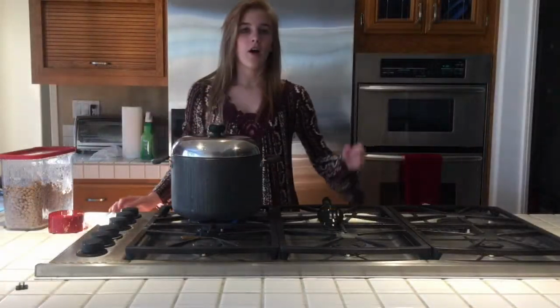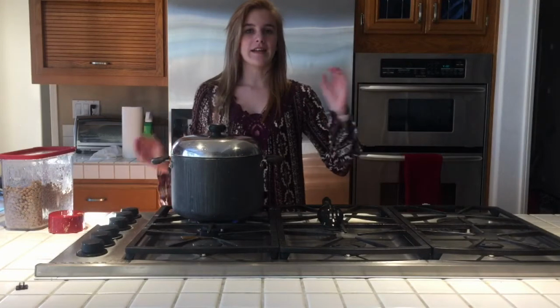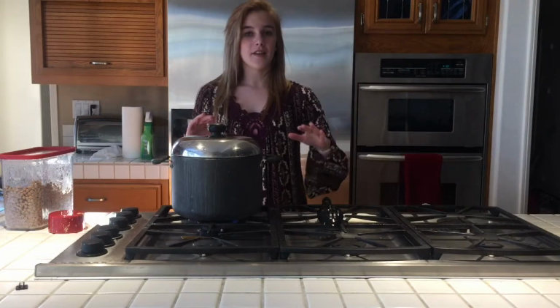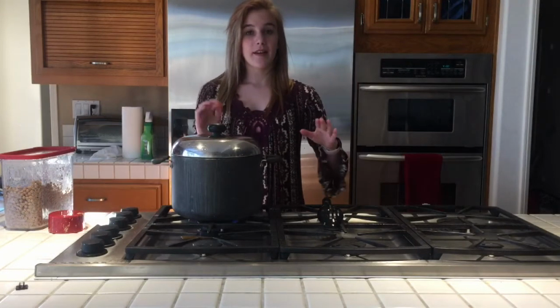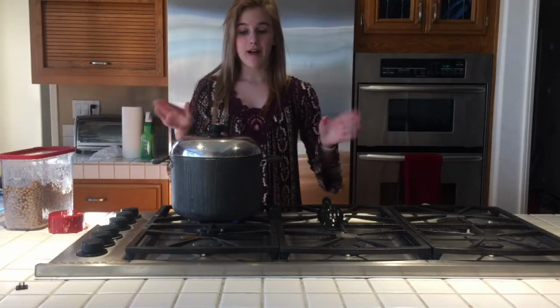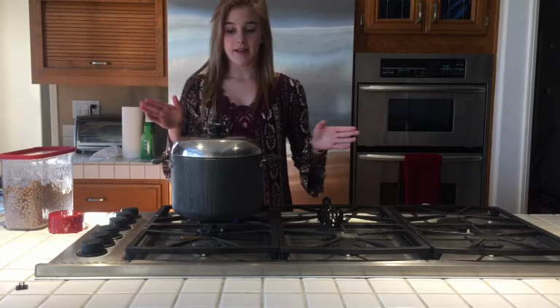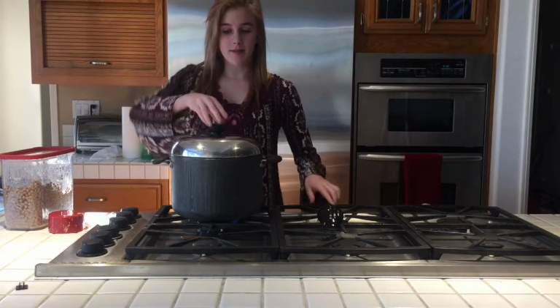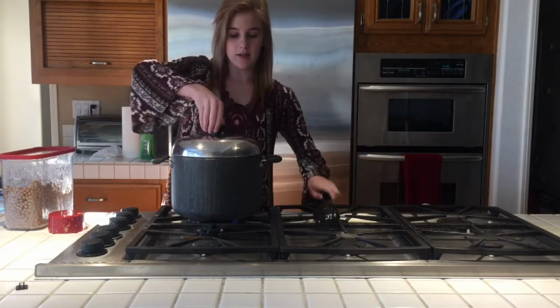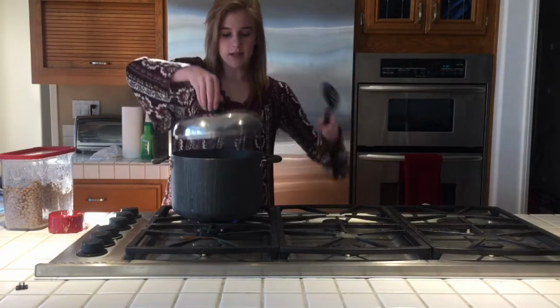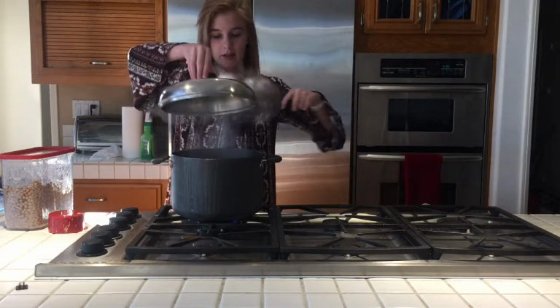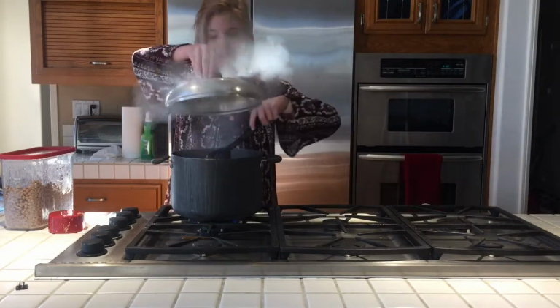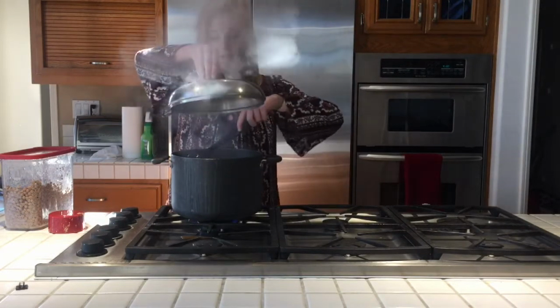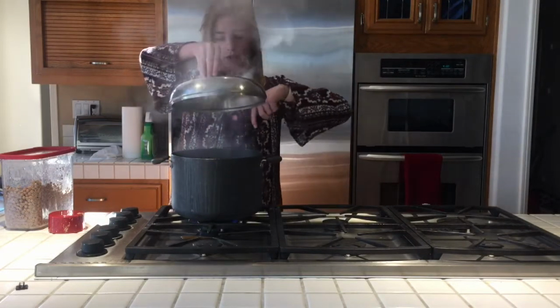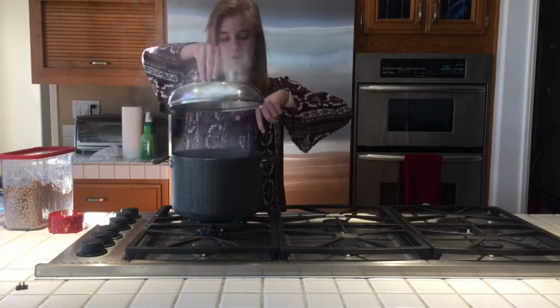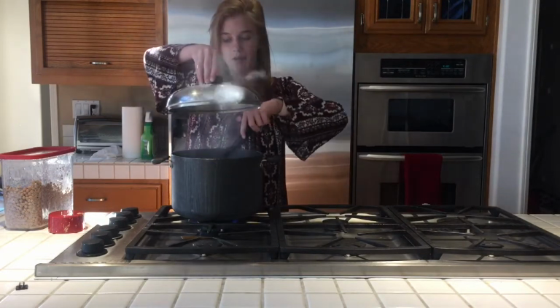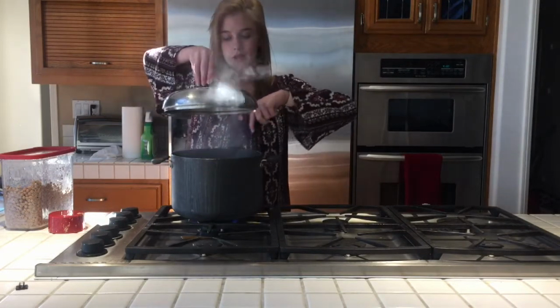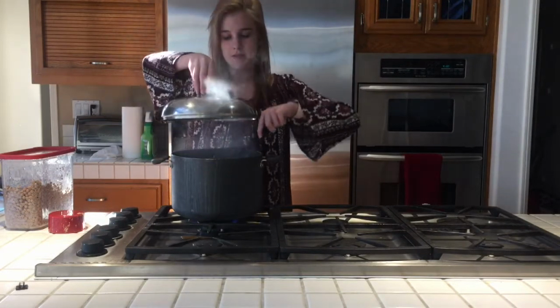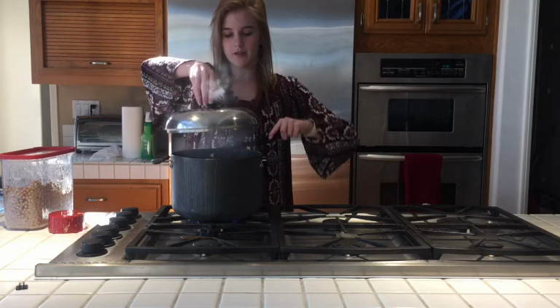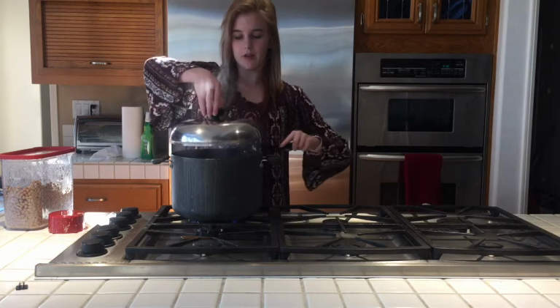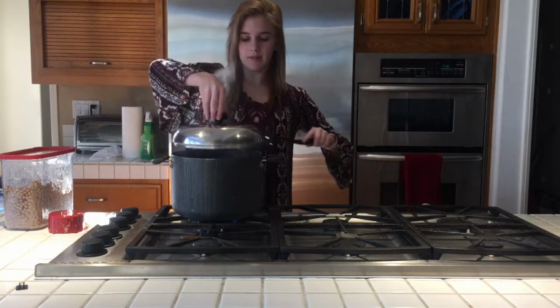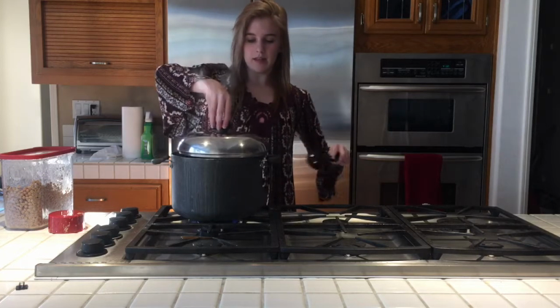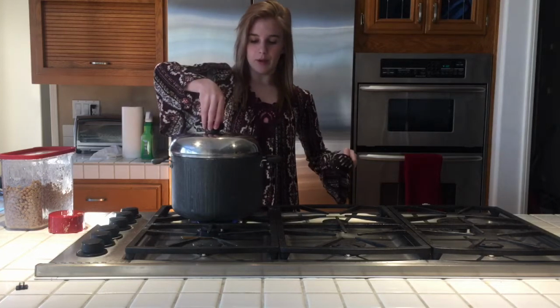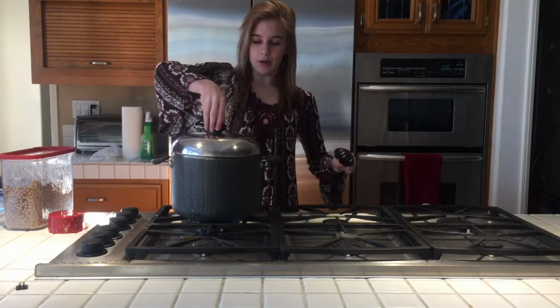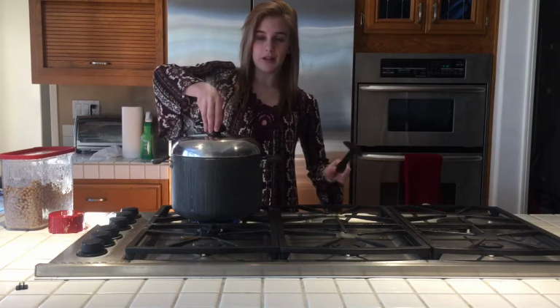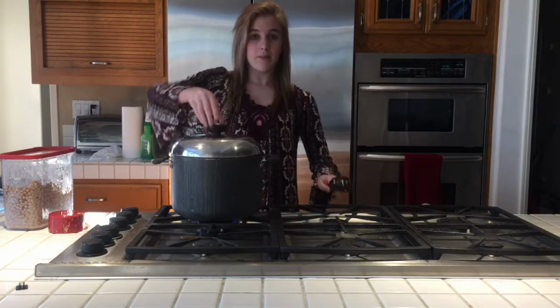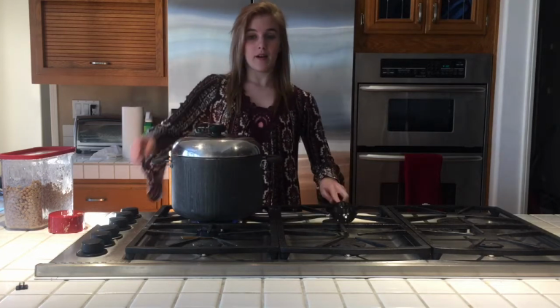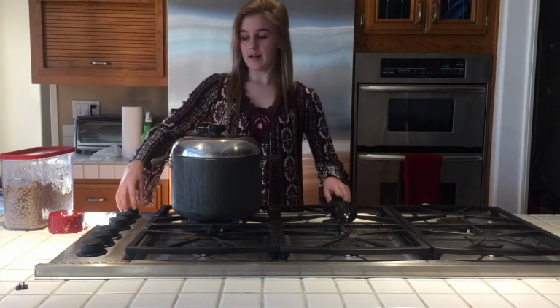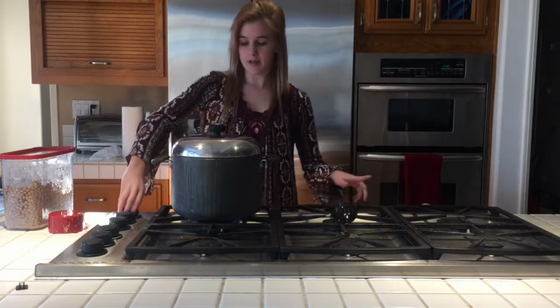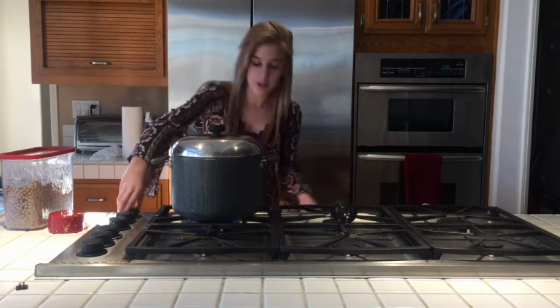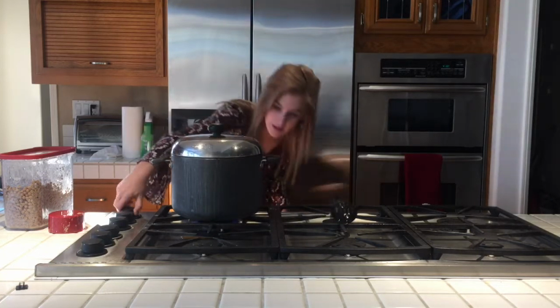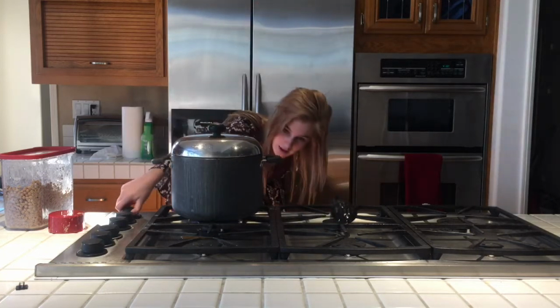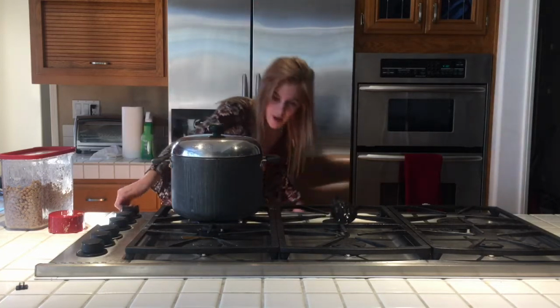Okay, now that it's been five minutes, I'm just going to take the lid off, give it a little stir to make sure it's all good, put the lid back on, and turn the heat off.